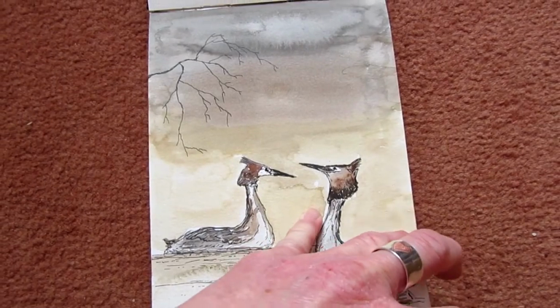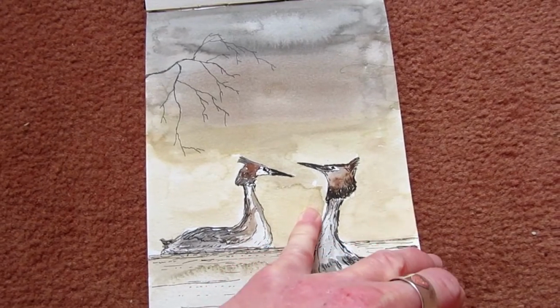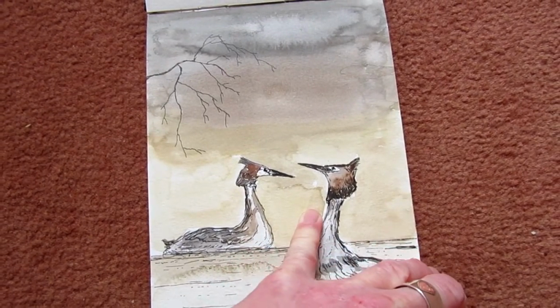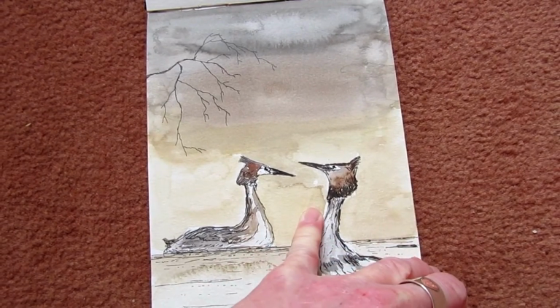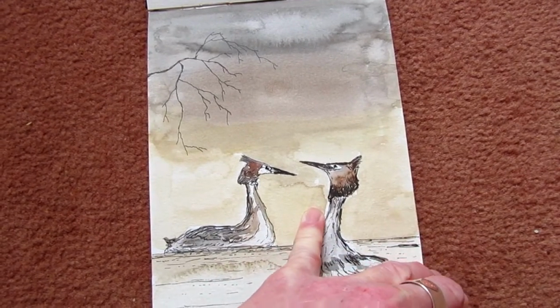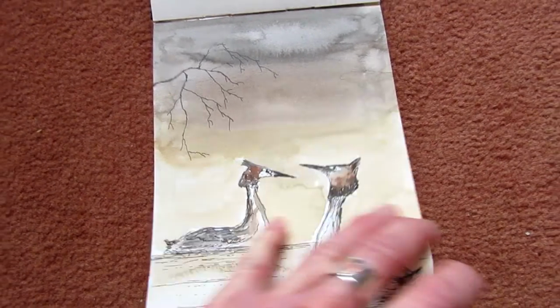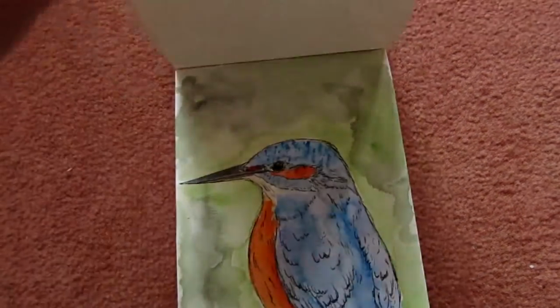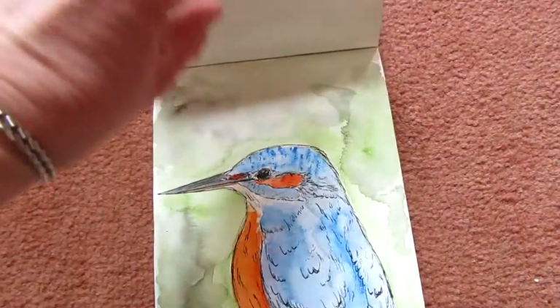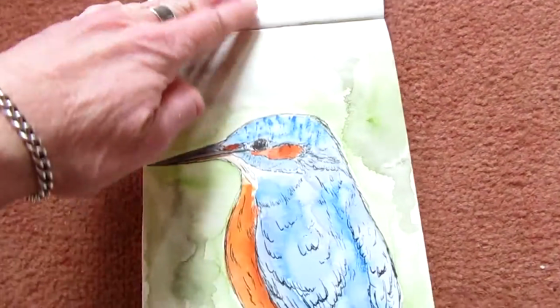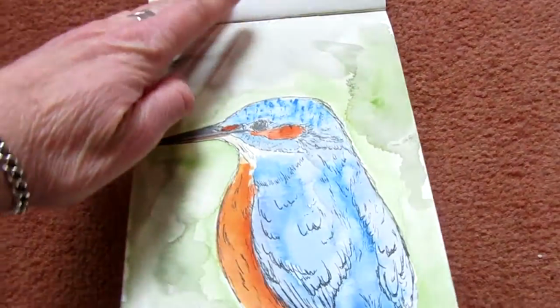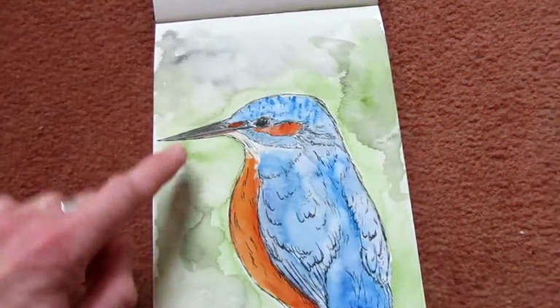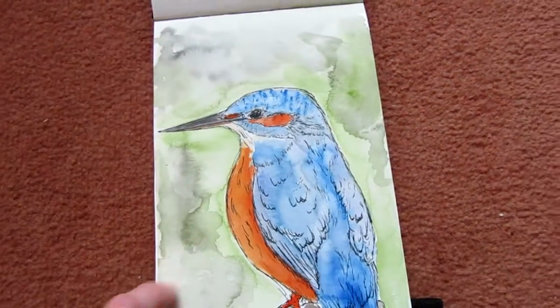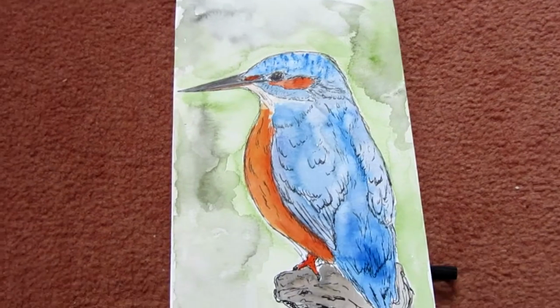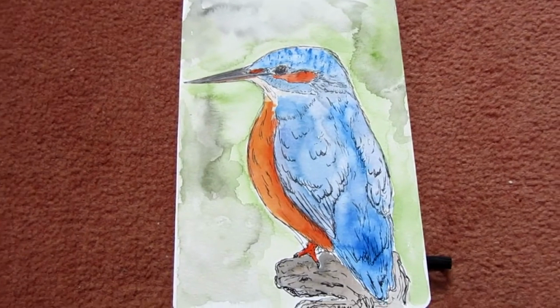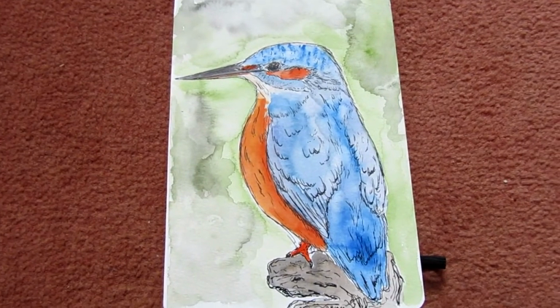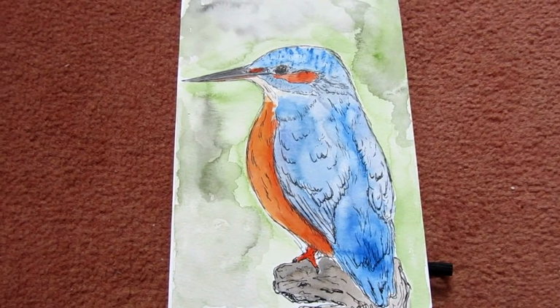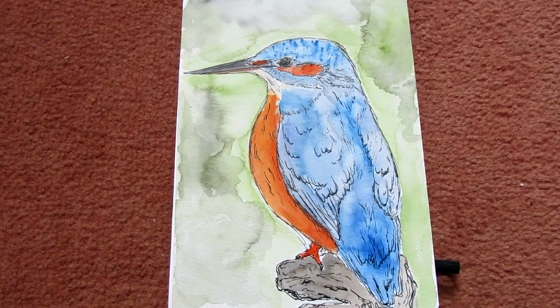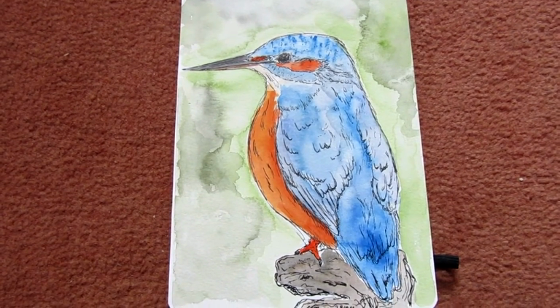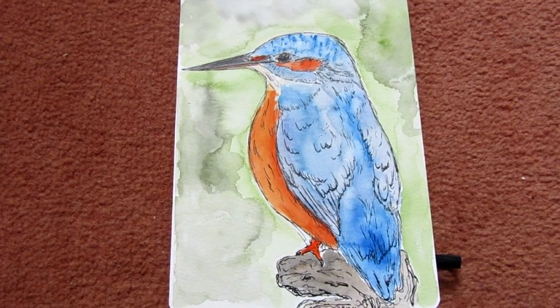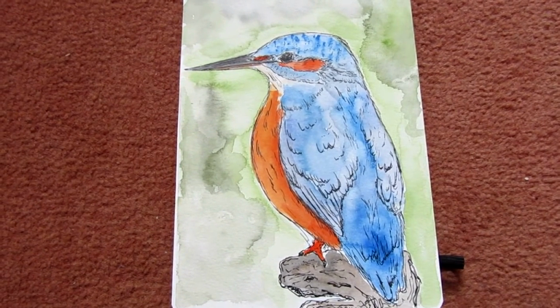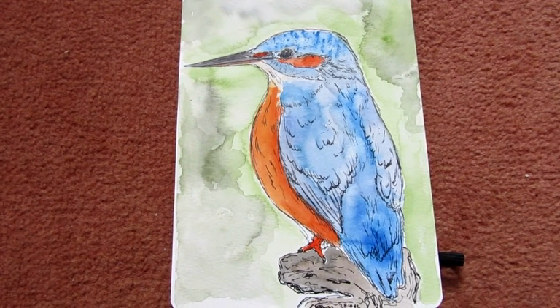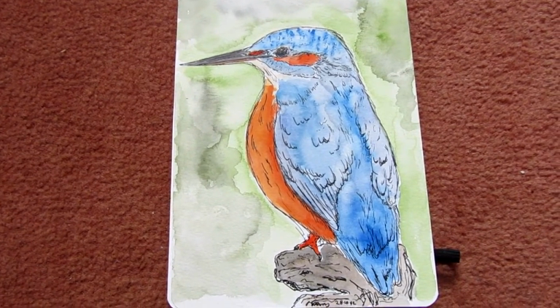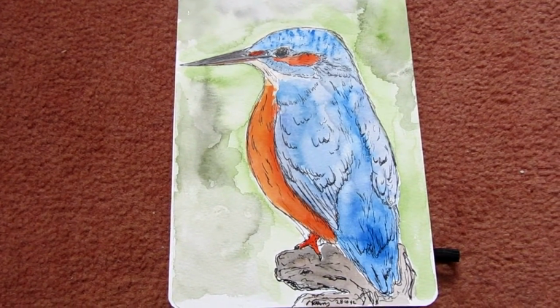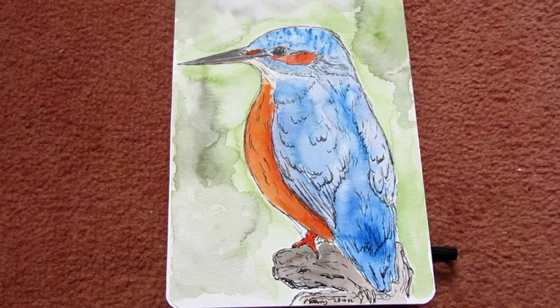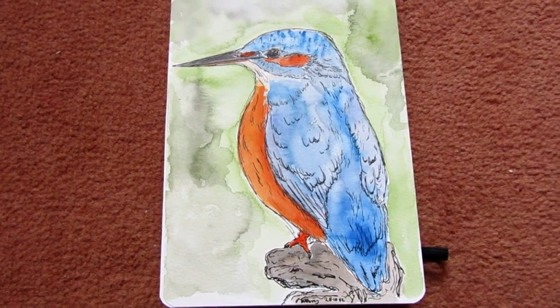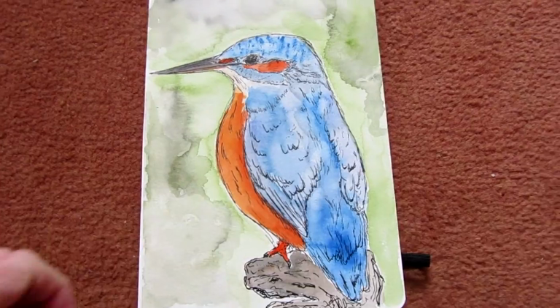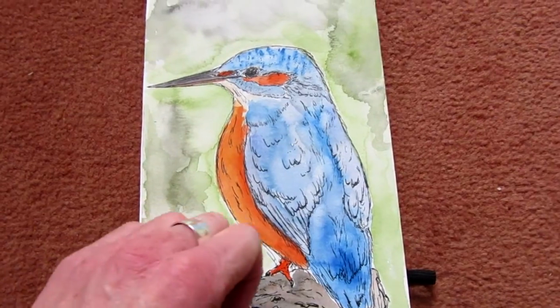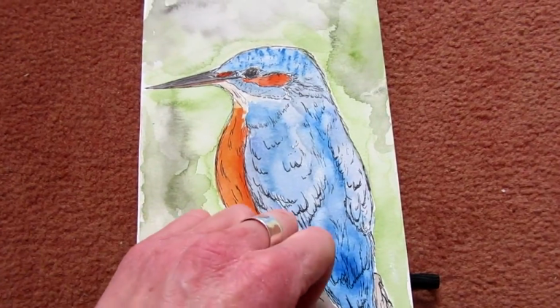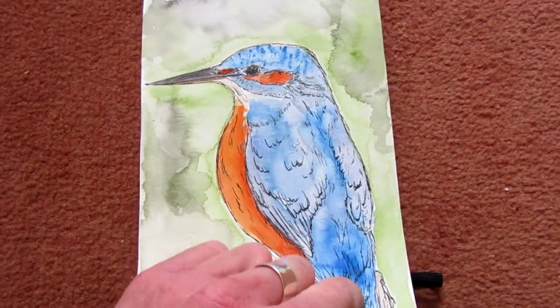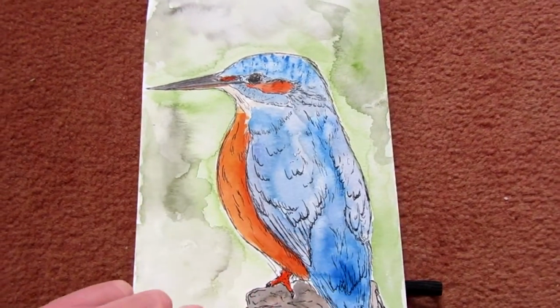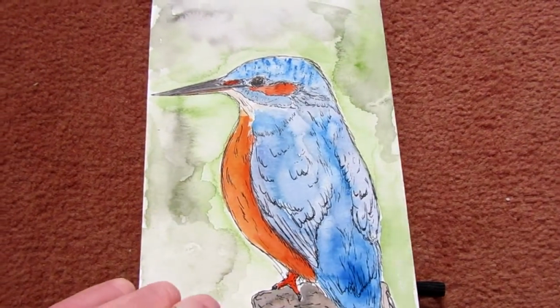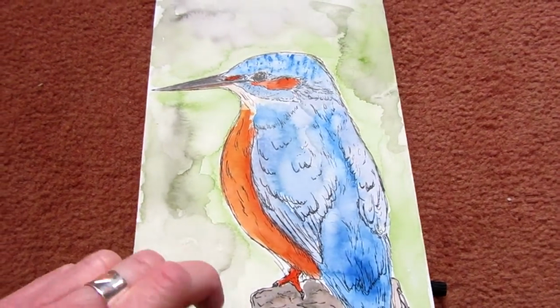And this next one on the page is the same sort of thing just done with a Kingfisher. Just a kind of quick sketch of one of those and the kind of proportions of that.